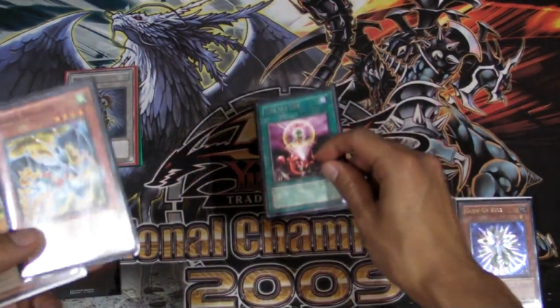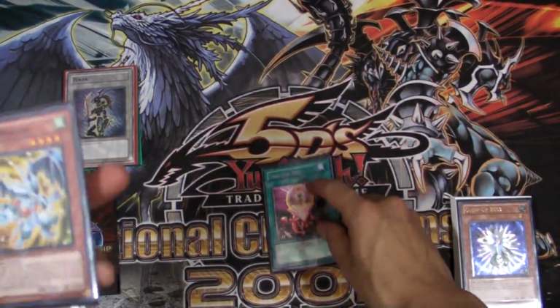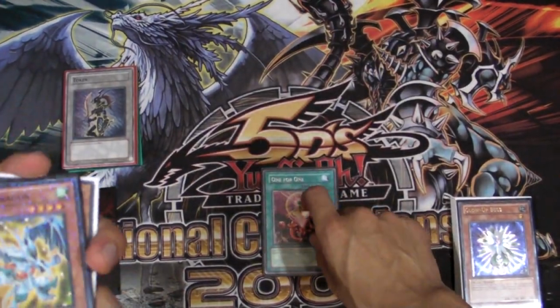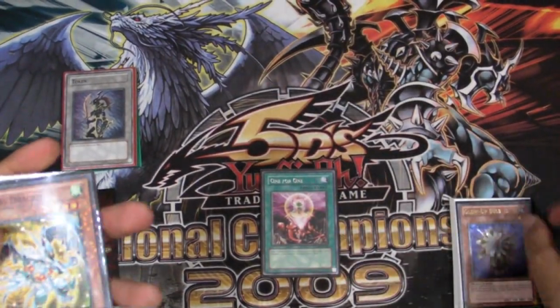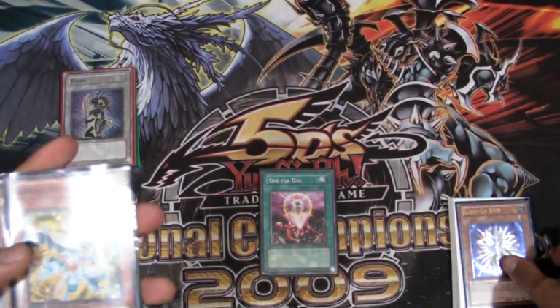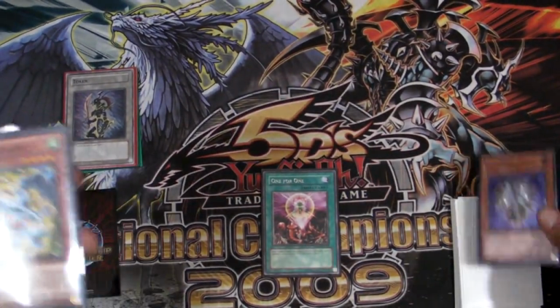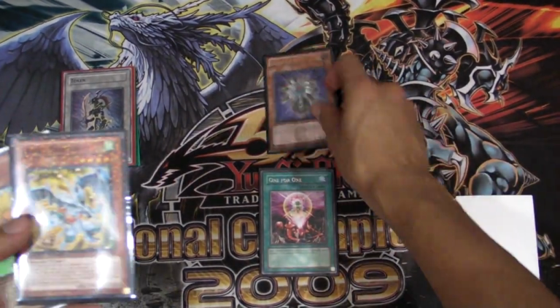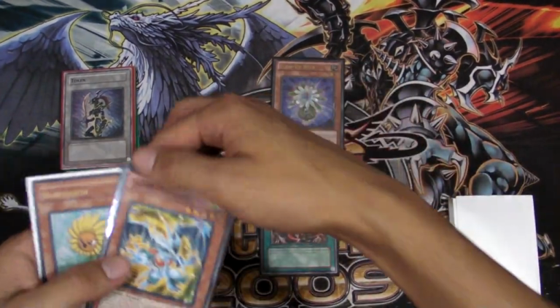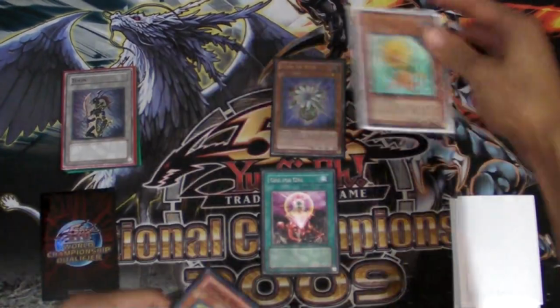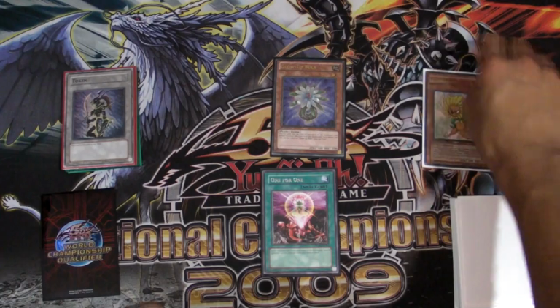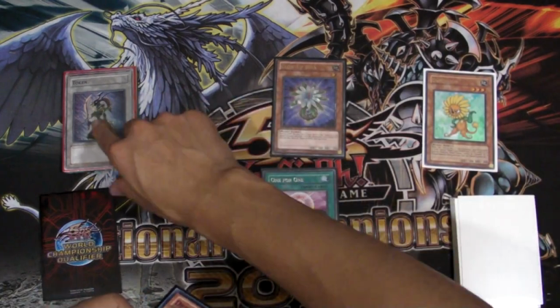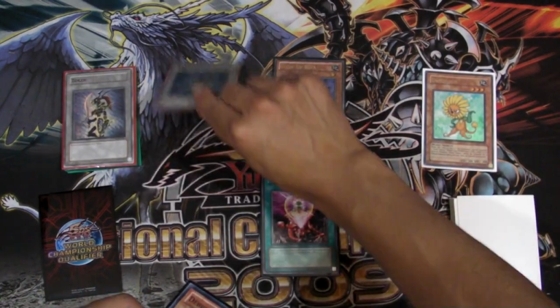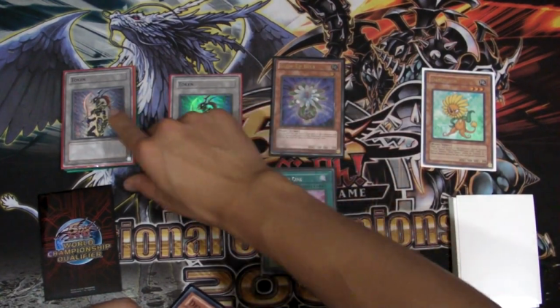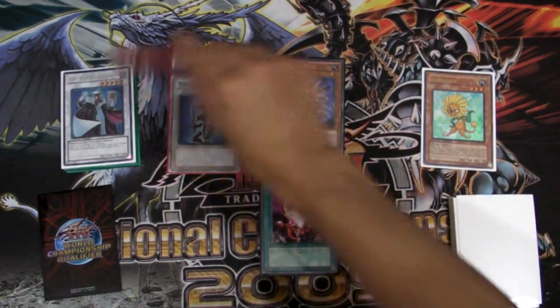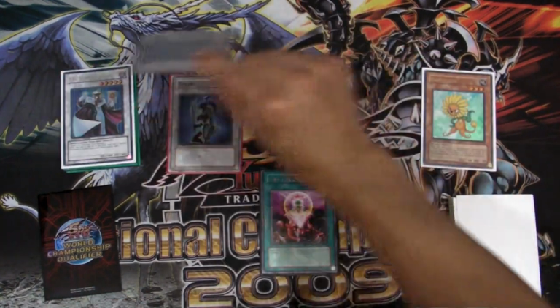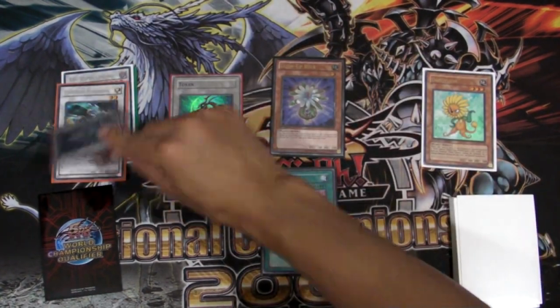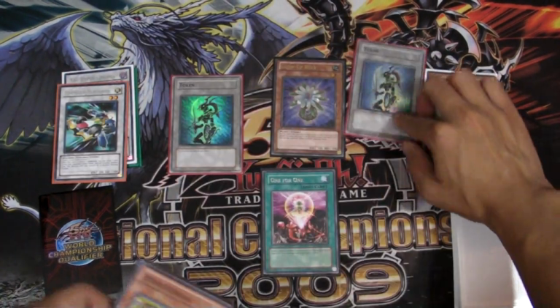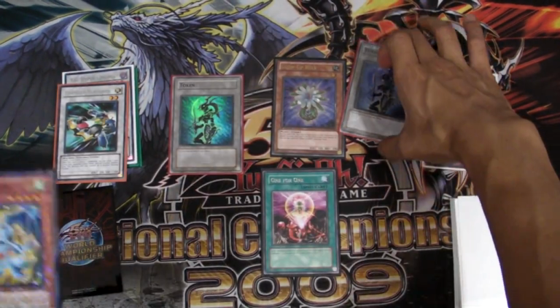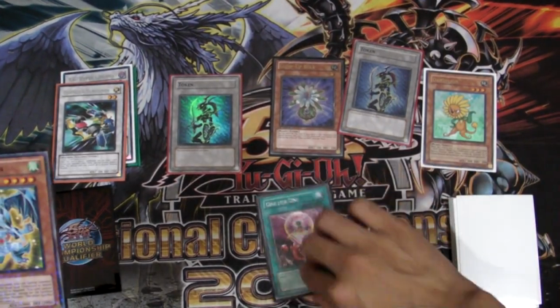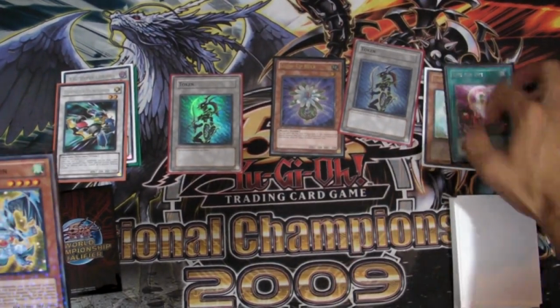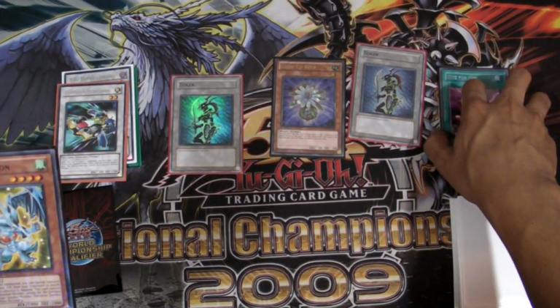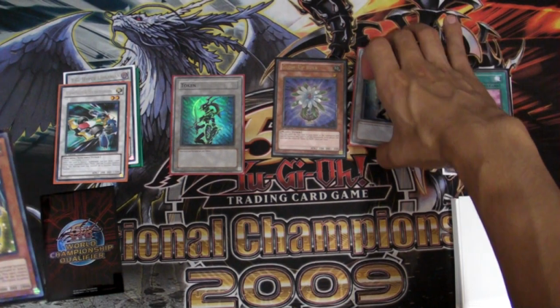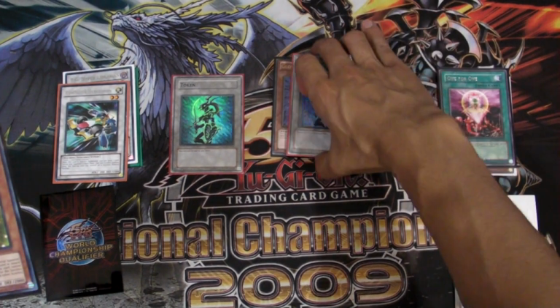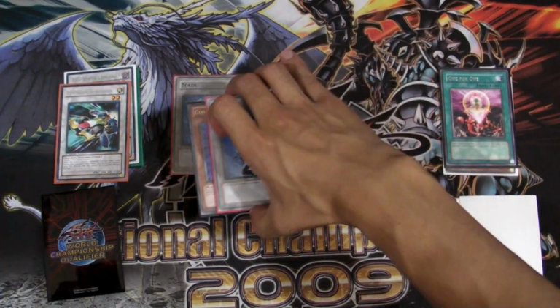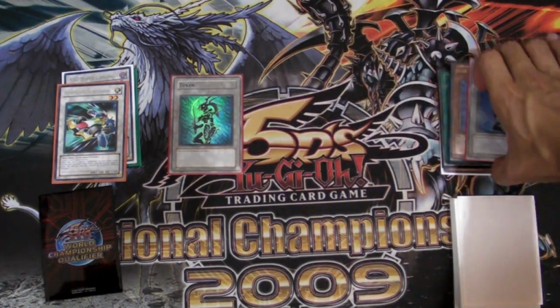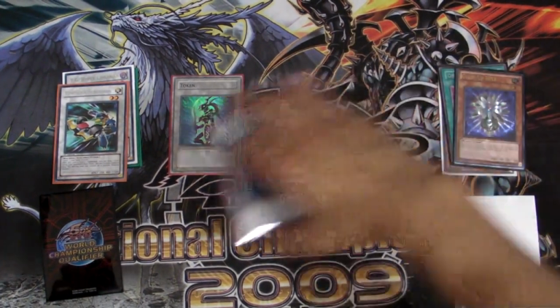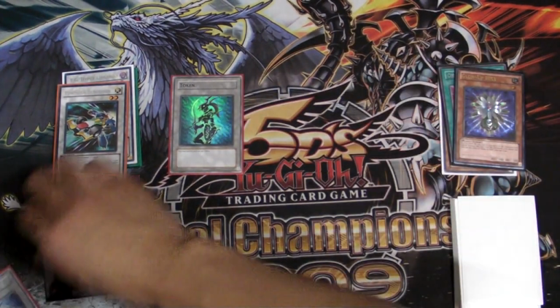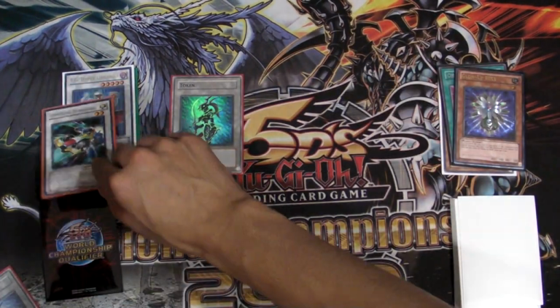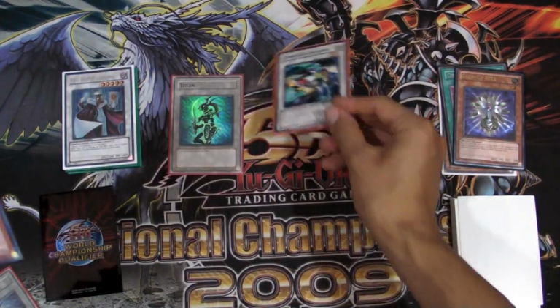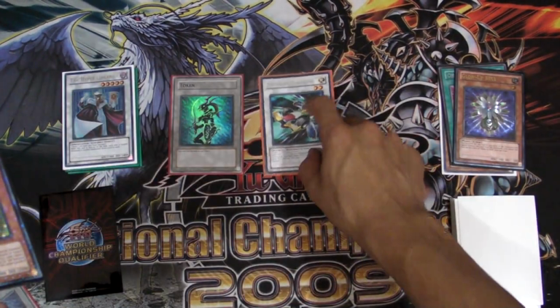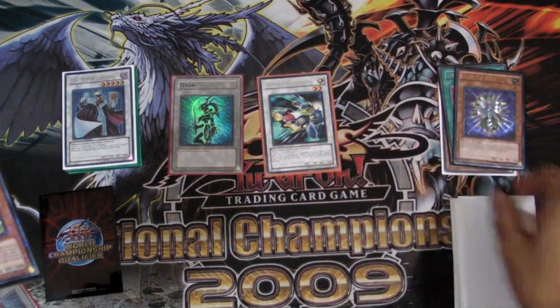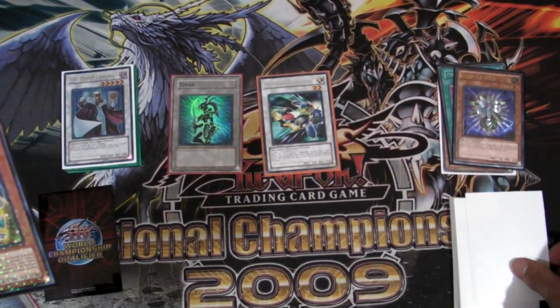First you activate your One for One. You'll be getting out Glow-Up Bulb and you'll be discarding Dandelion for that, and you'll be getting out your two tokens. Then you synchro one of your tokens plus Glow-Up Bulb and you'll be getting out a Formula Synchron. So you're going to draw one card.